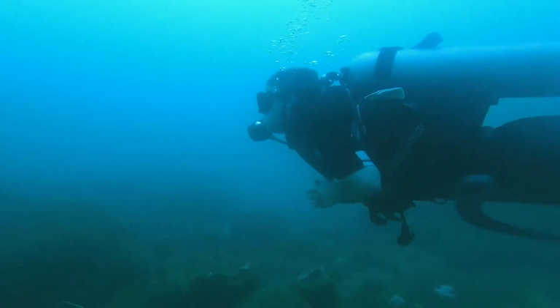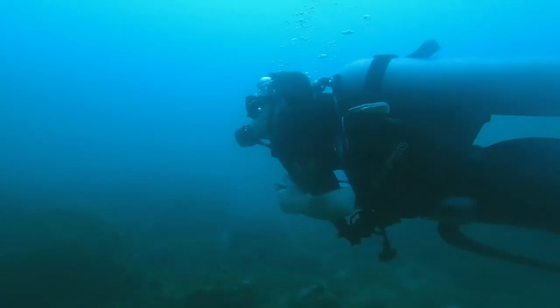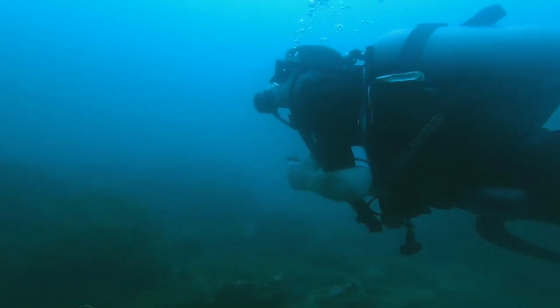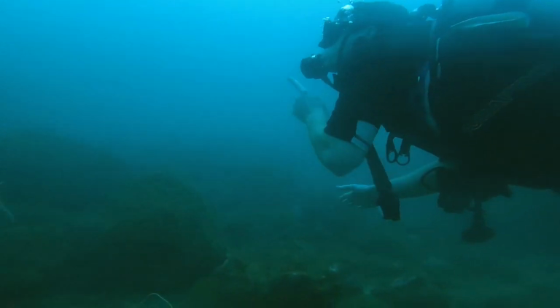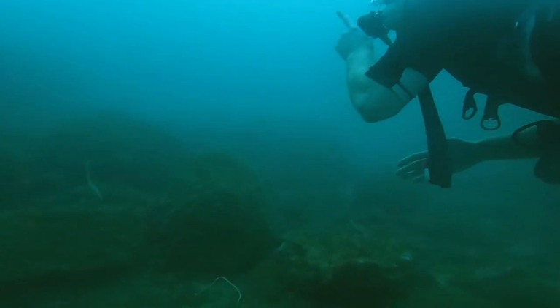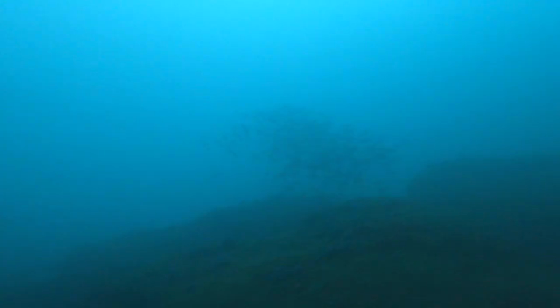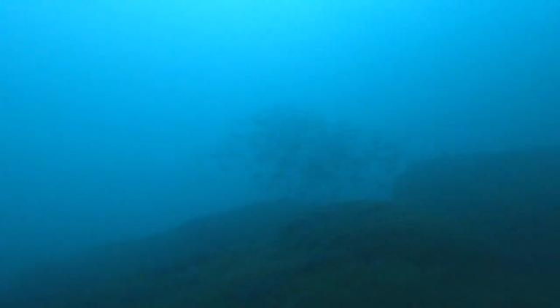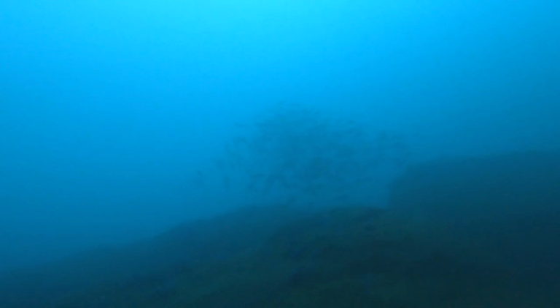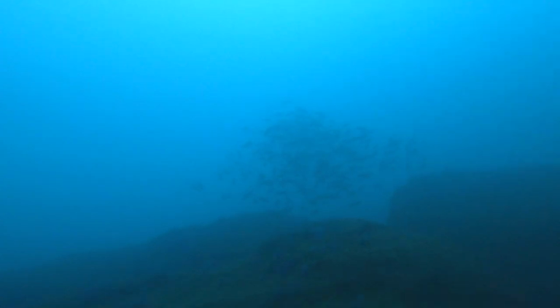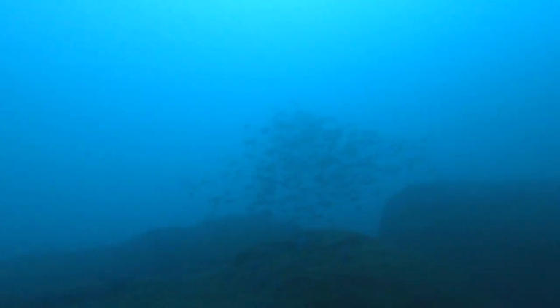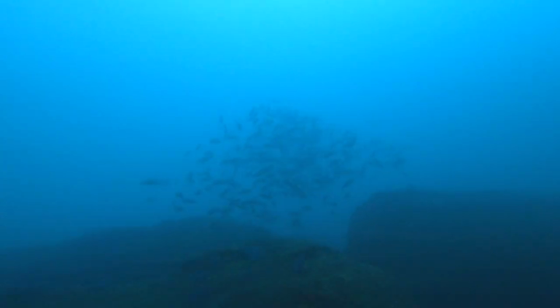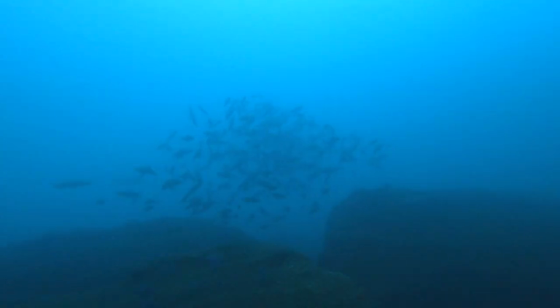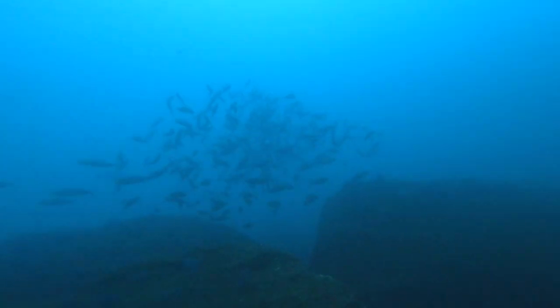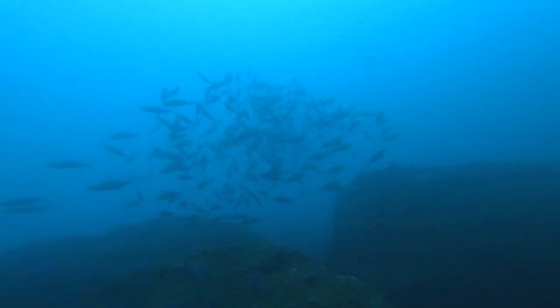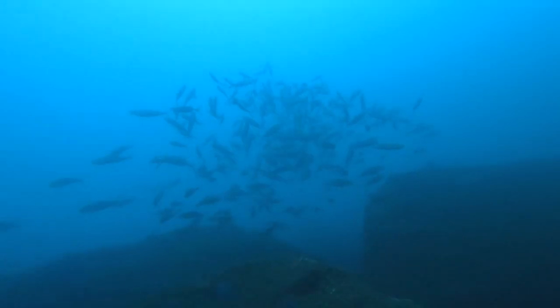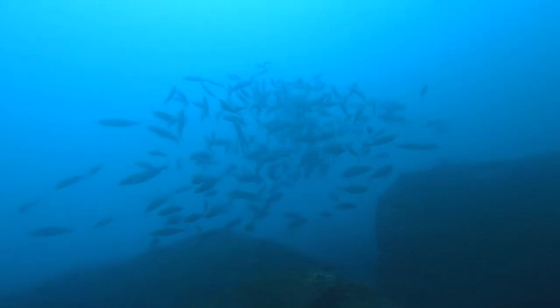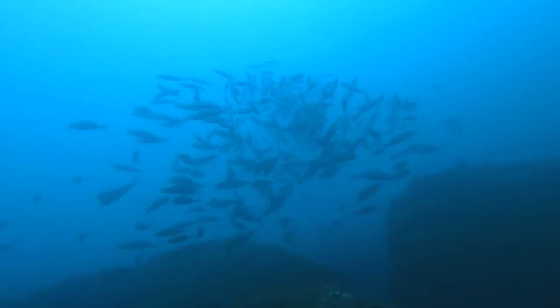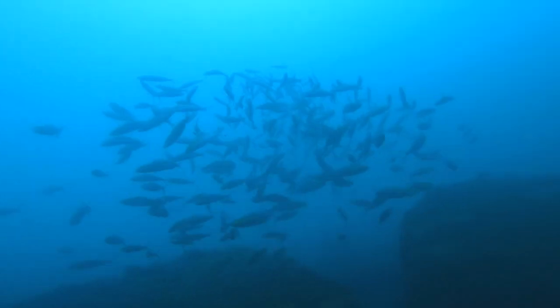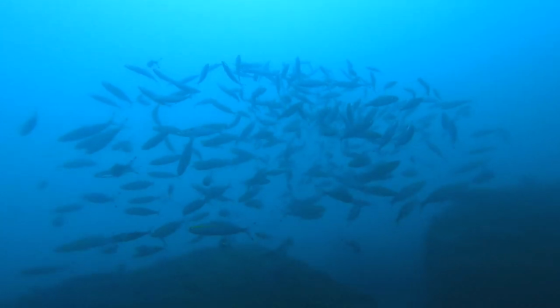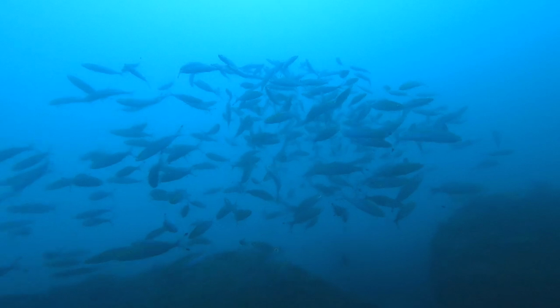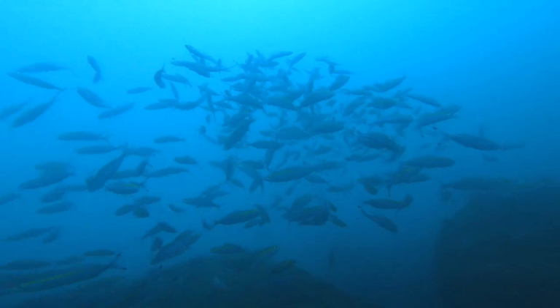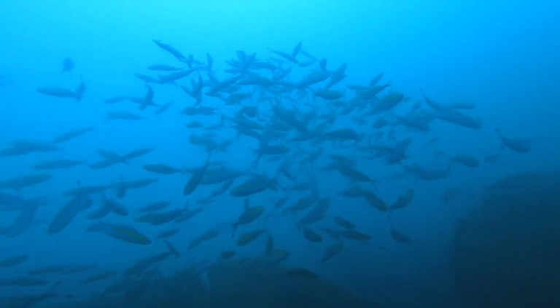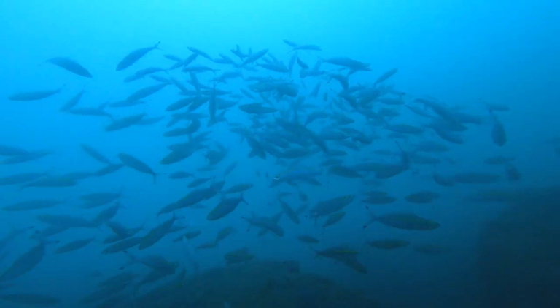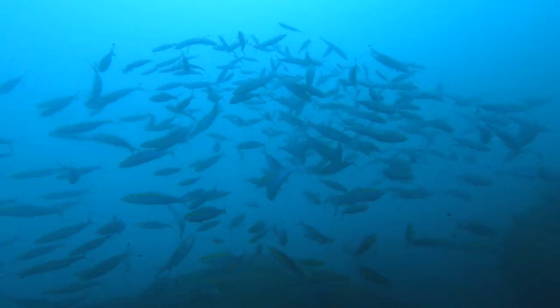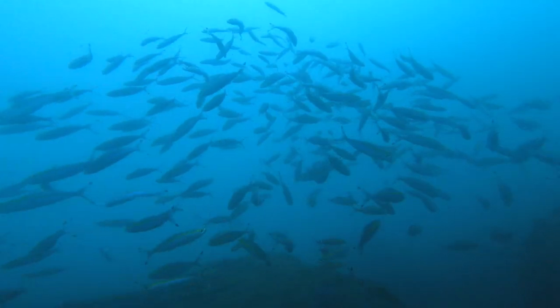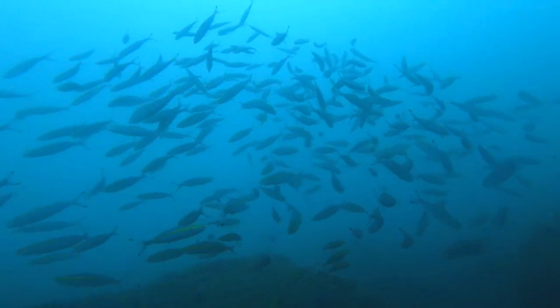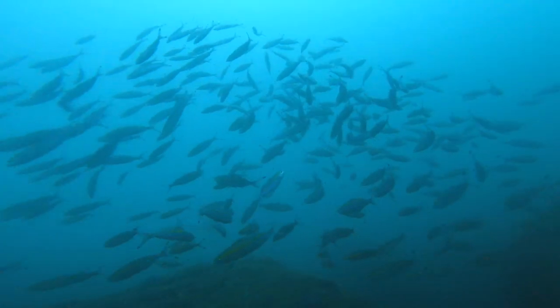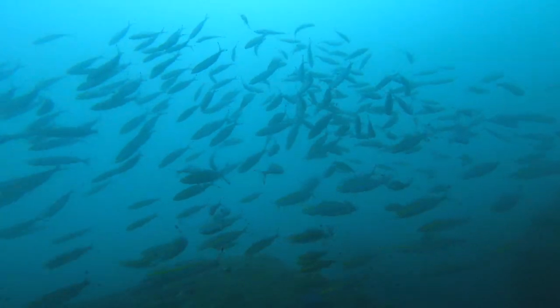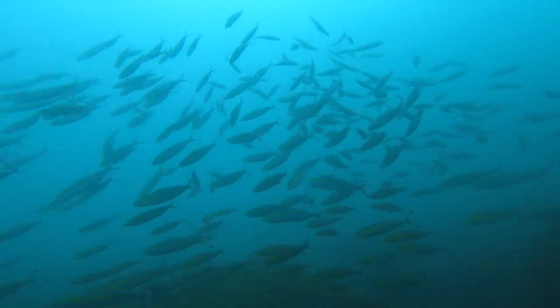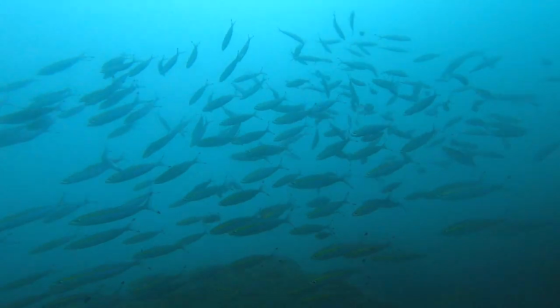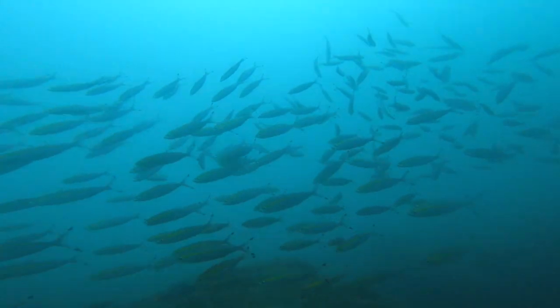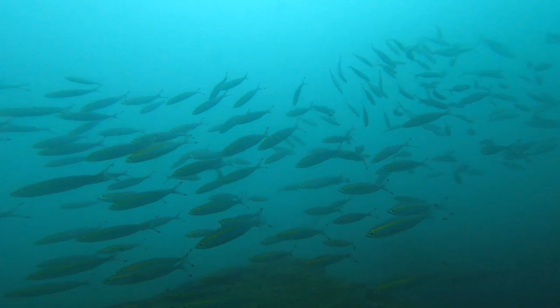Look up there — there is a huge shoal of fish. Or is it a school of fish? You say school, I say shoal. They have a bright yellow flash along their sides. They could be yellow tail snapper, but I'm not sure.